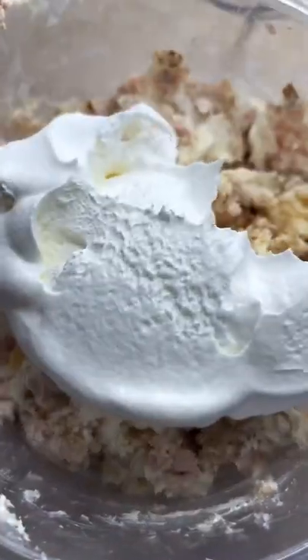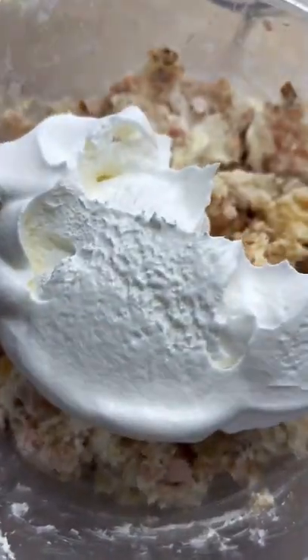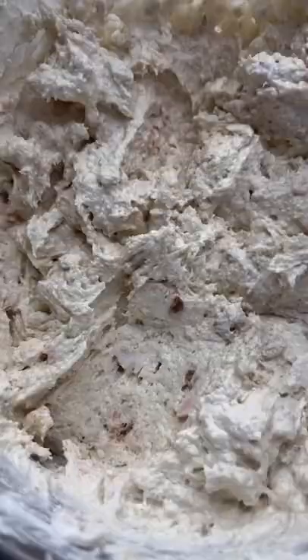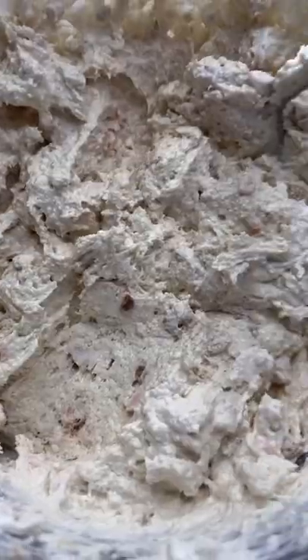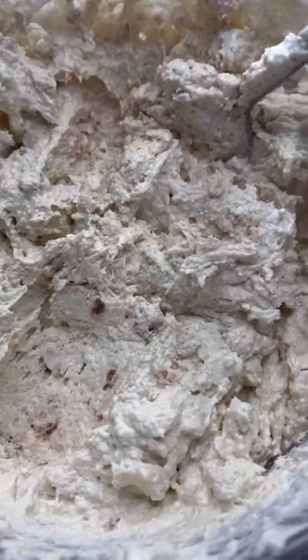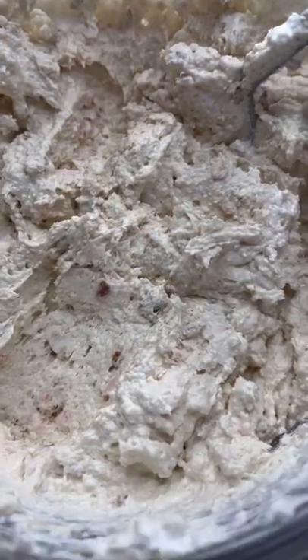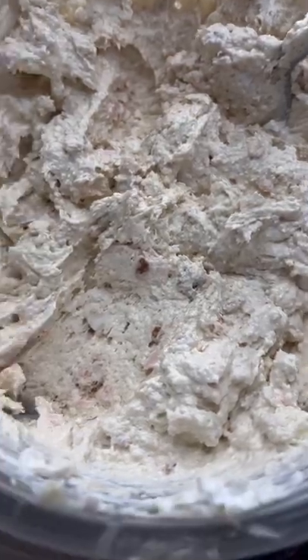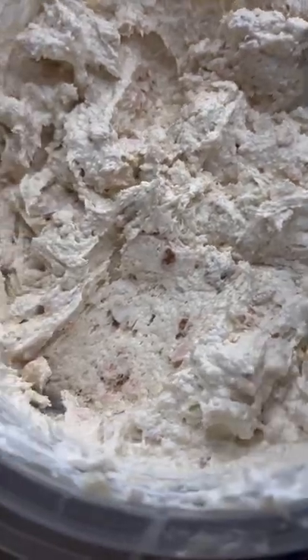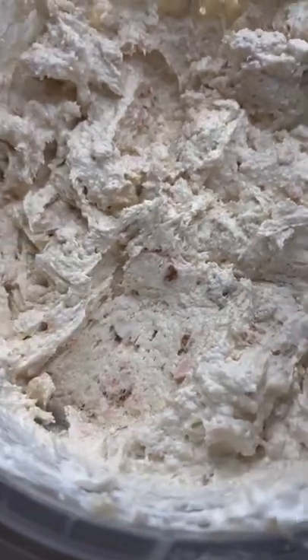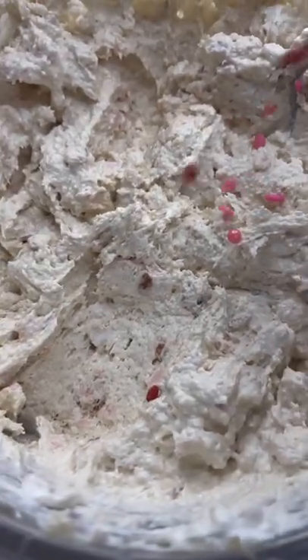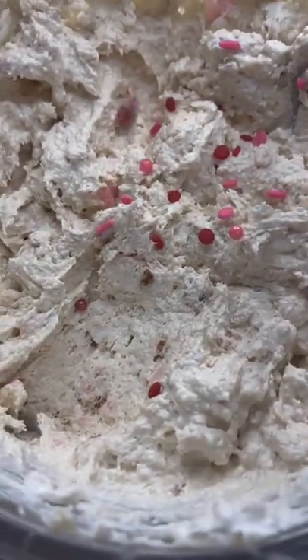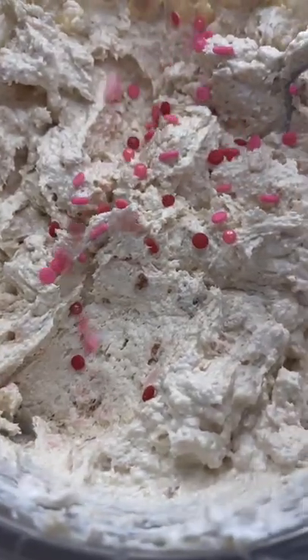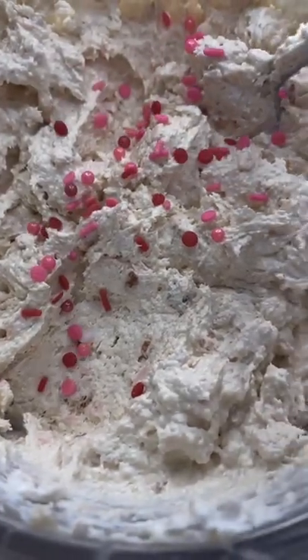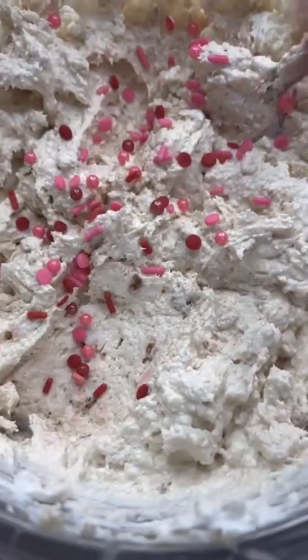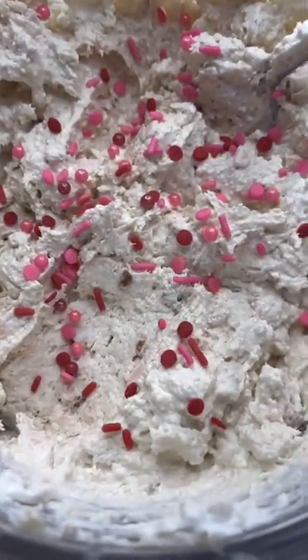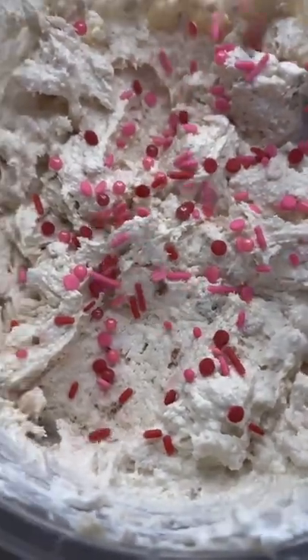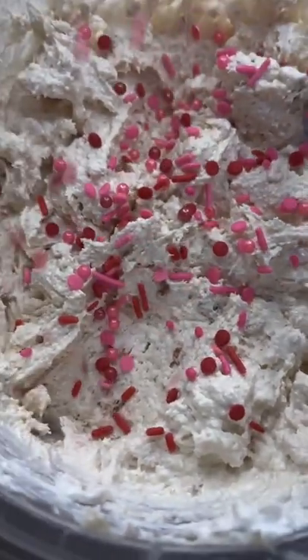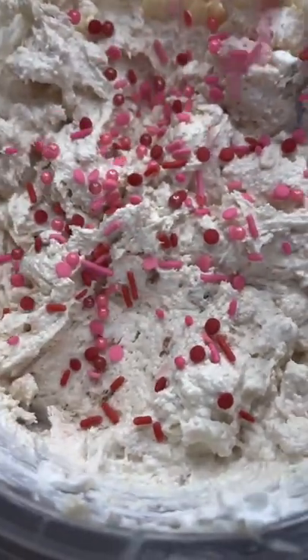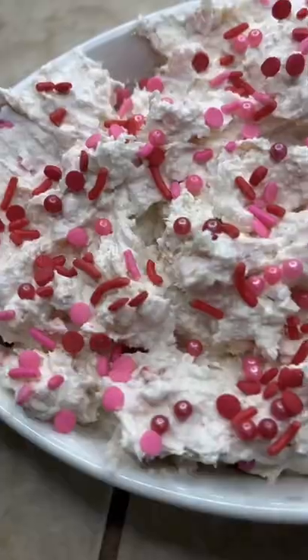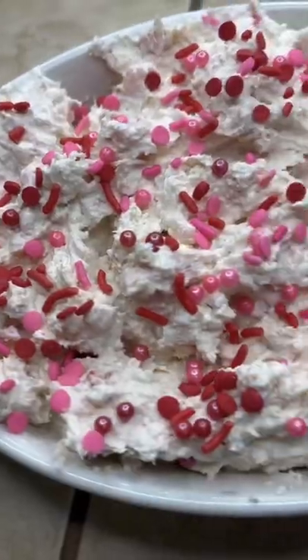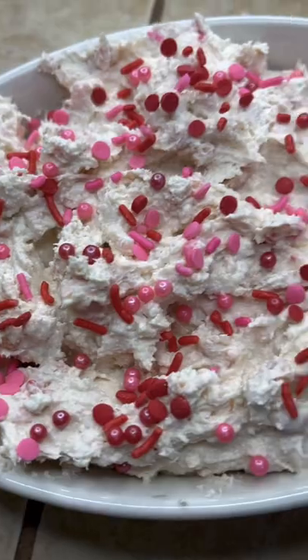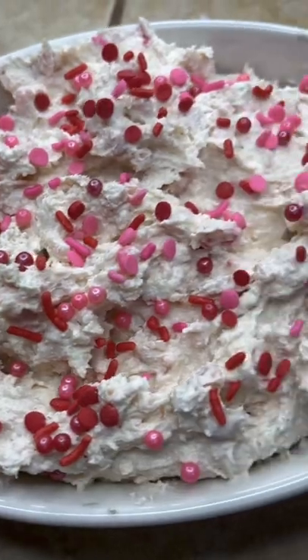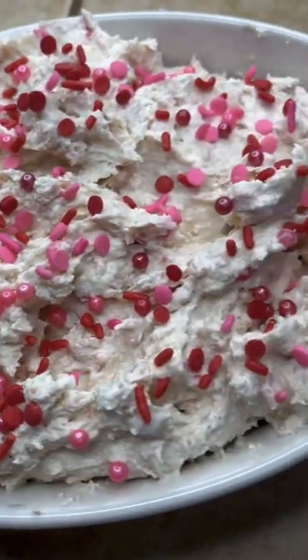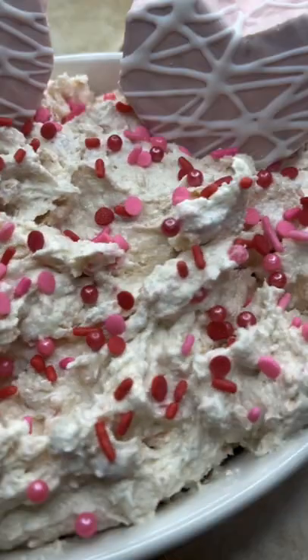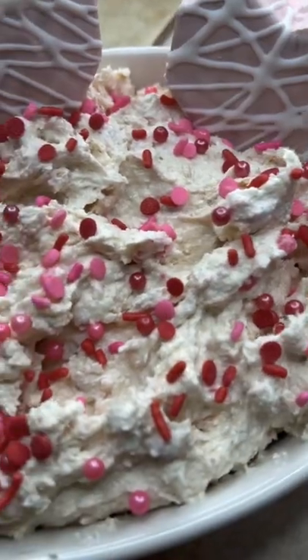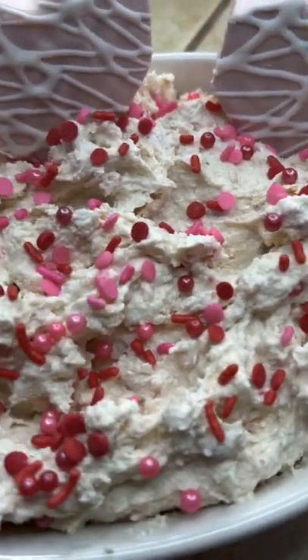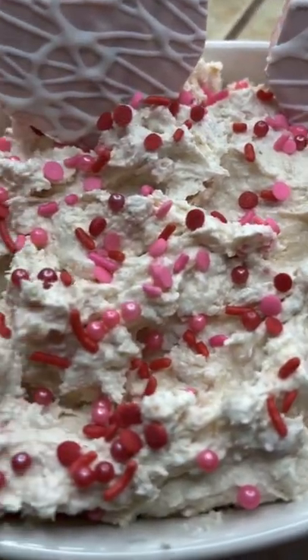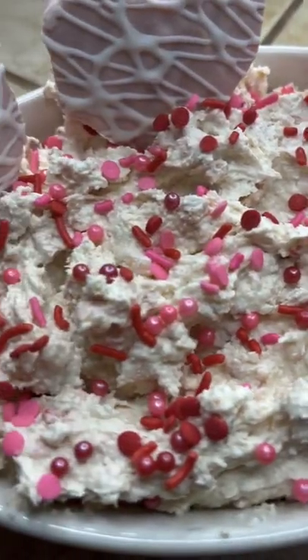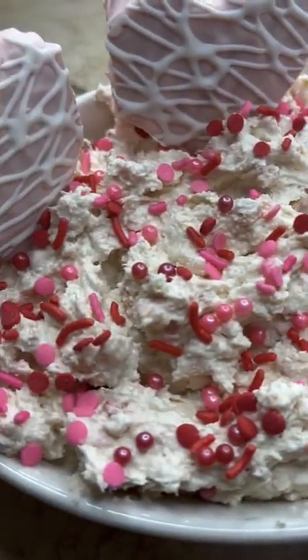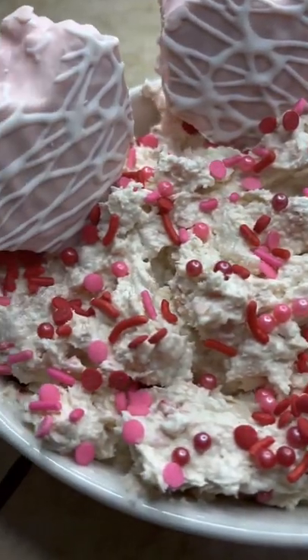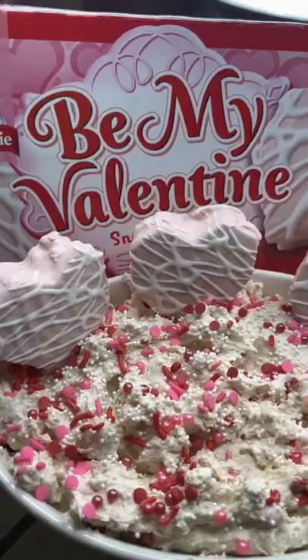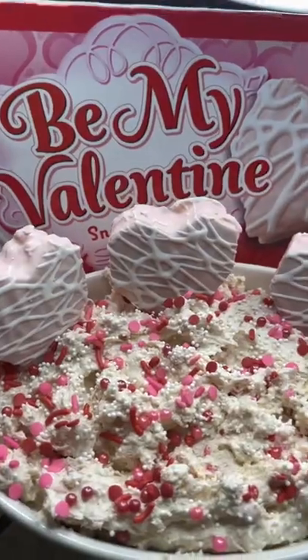Beat everything together, then go ahead and add some red and pink sprinkles and mix them in. Add sprinkles on the tippy top and put a couple little hearts in there — that looks pretty, just look at that thing!